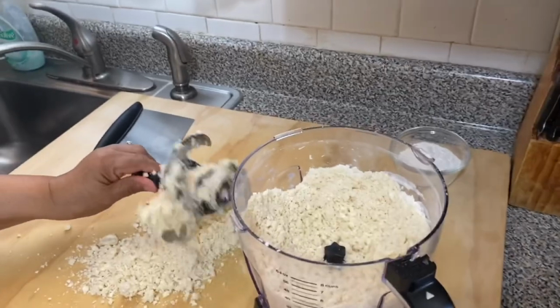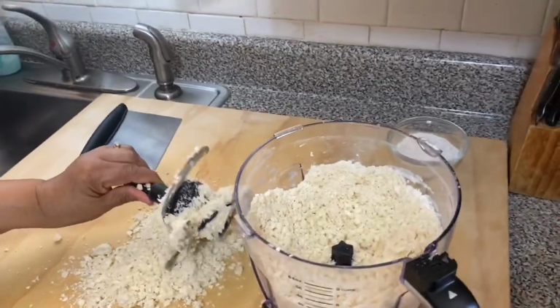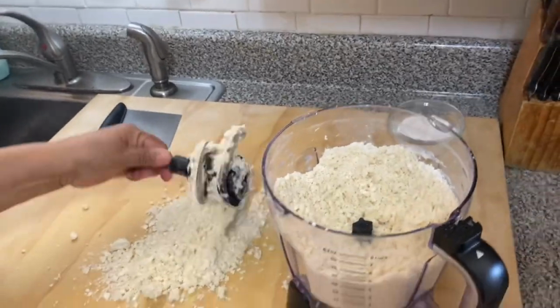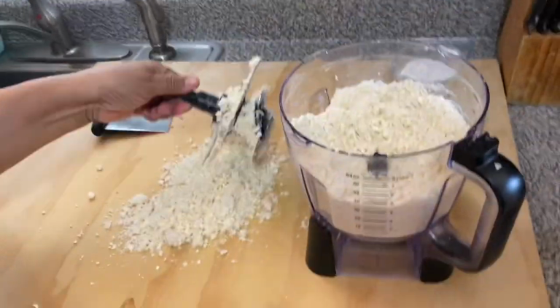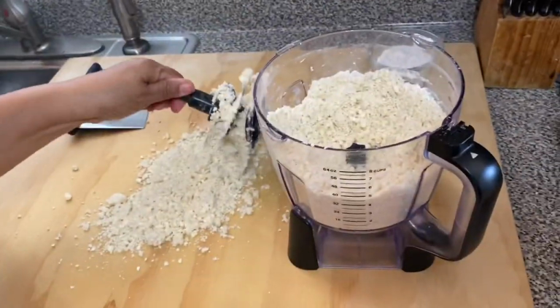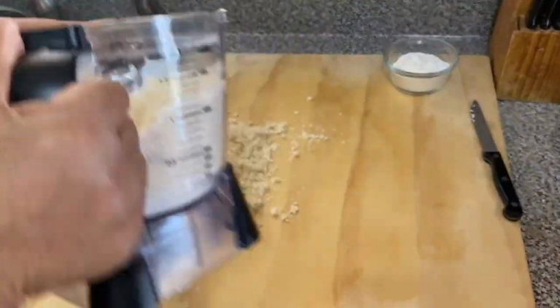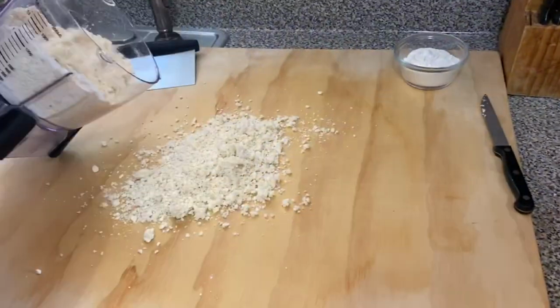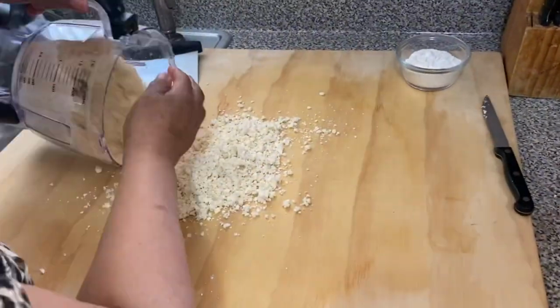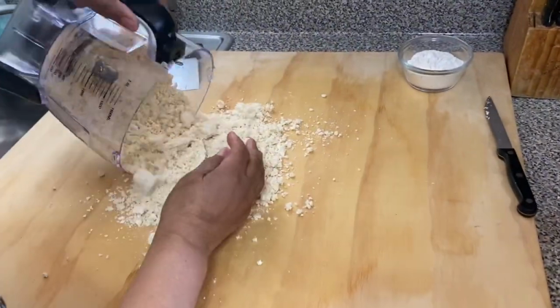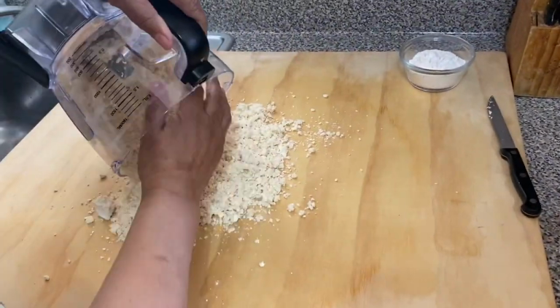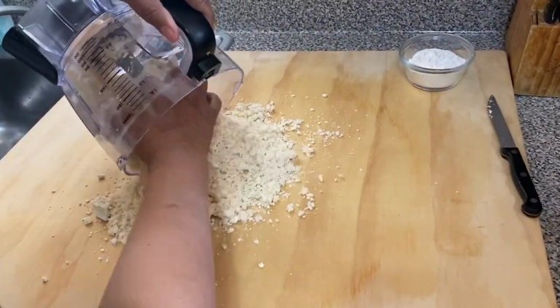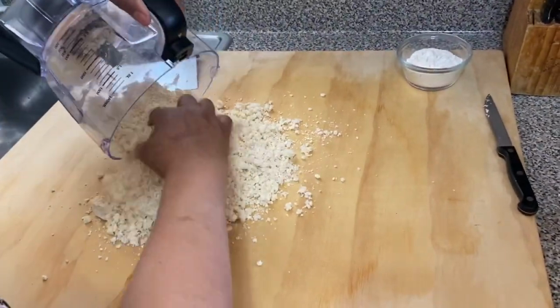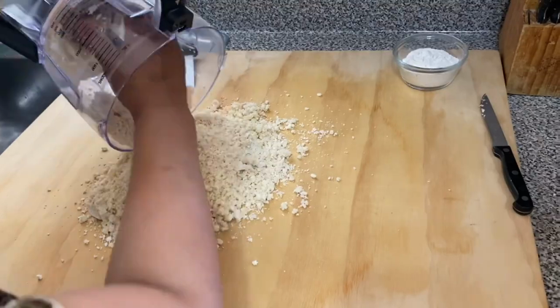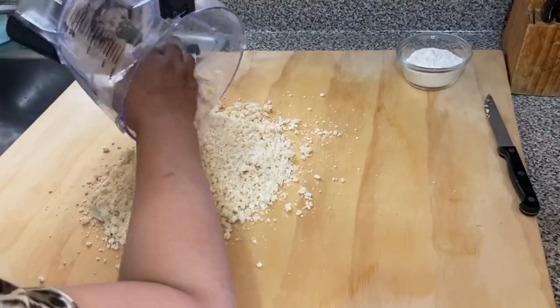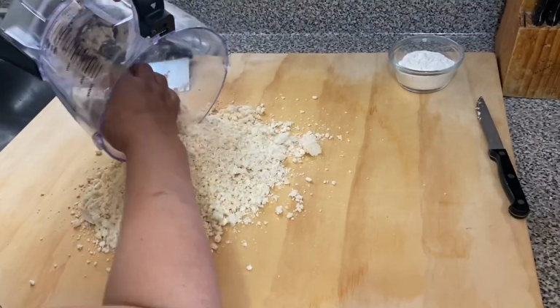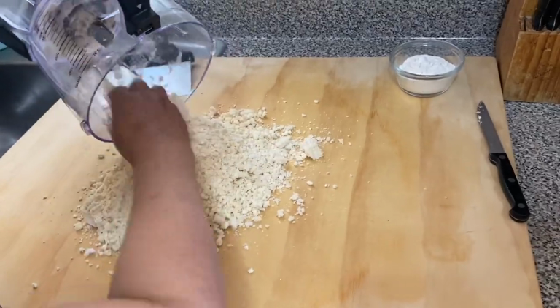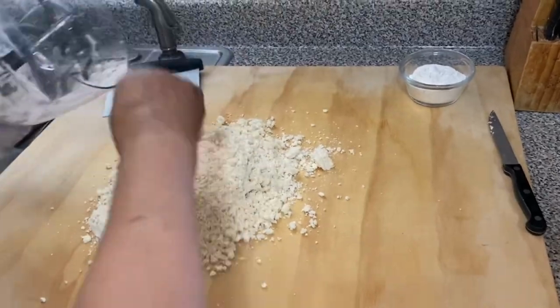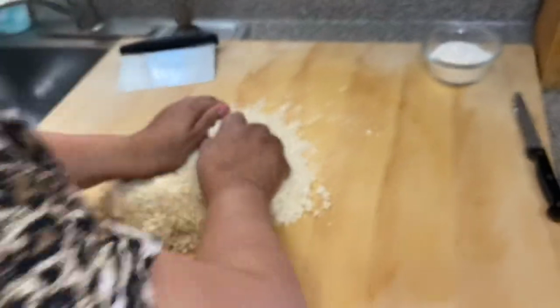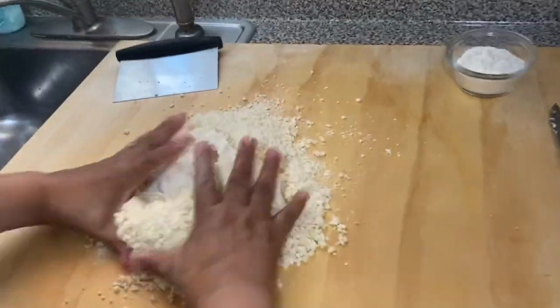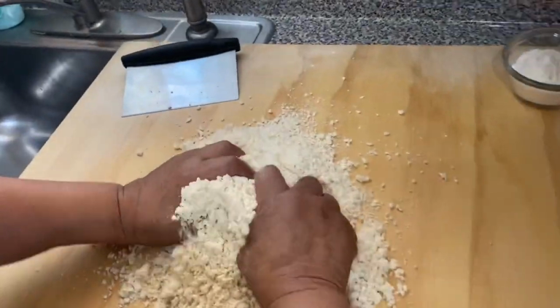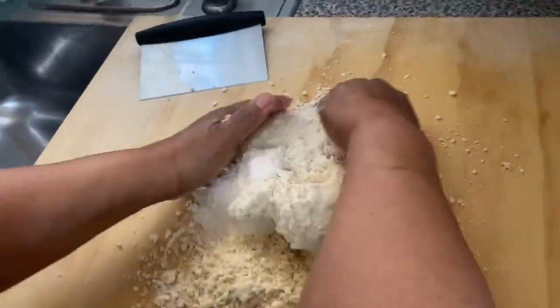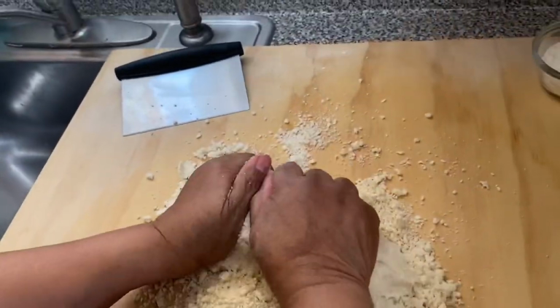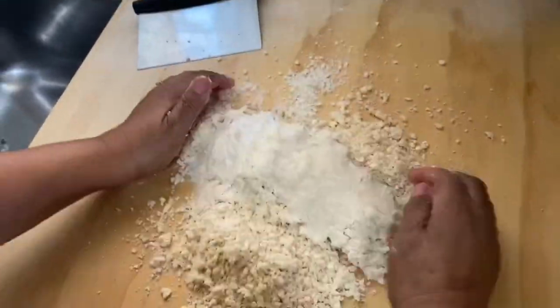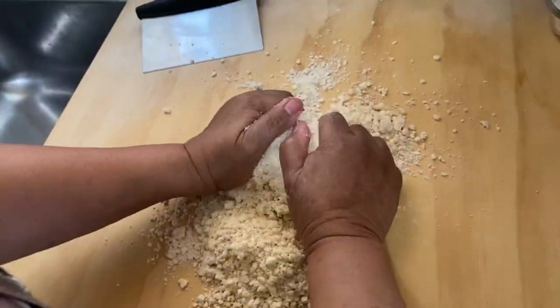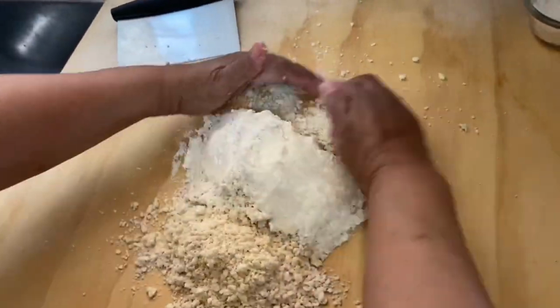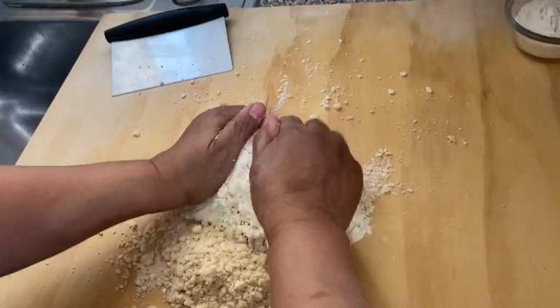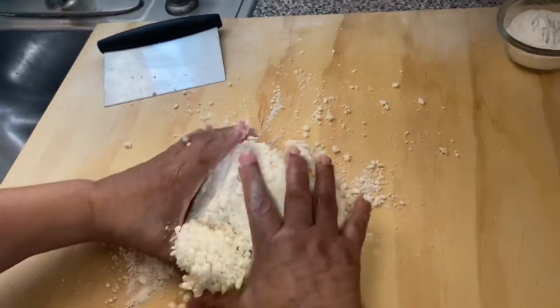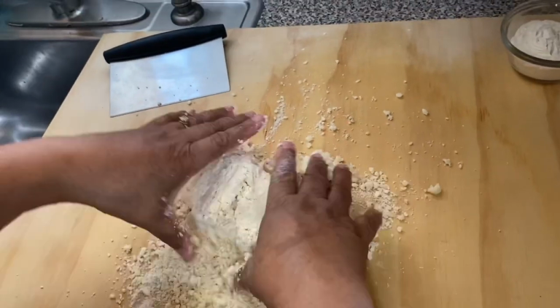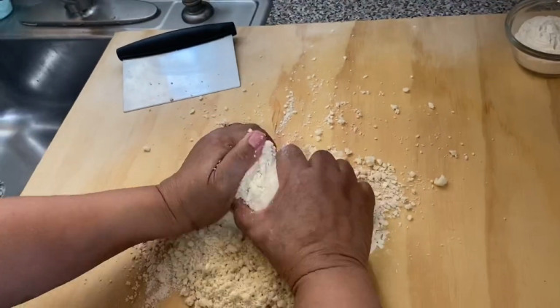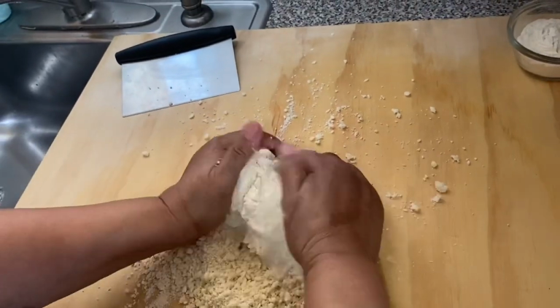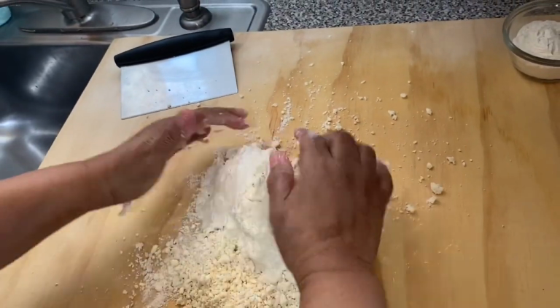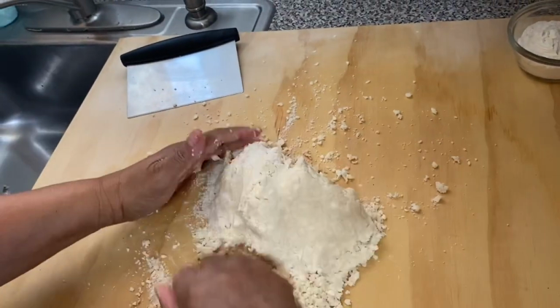I put the mixture on the board. I make a ball first, then I start rolling the dough.